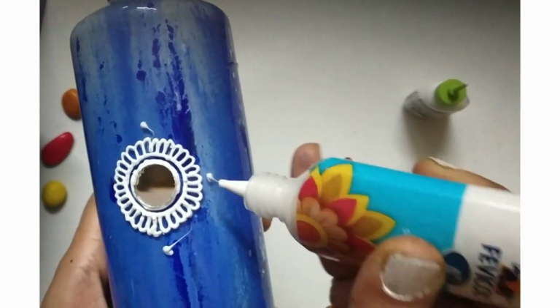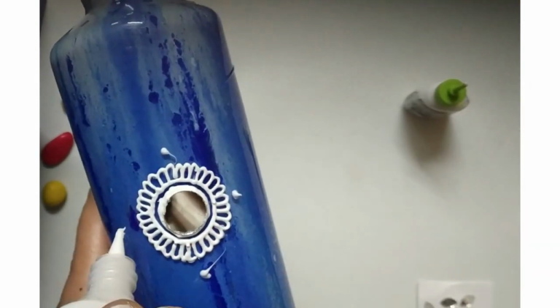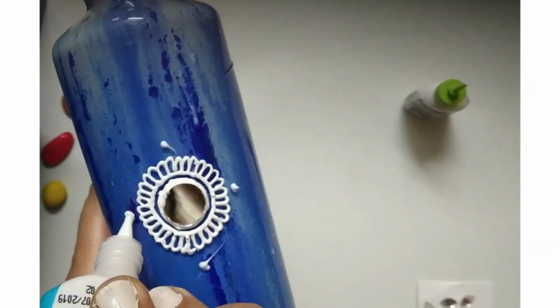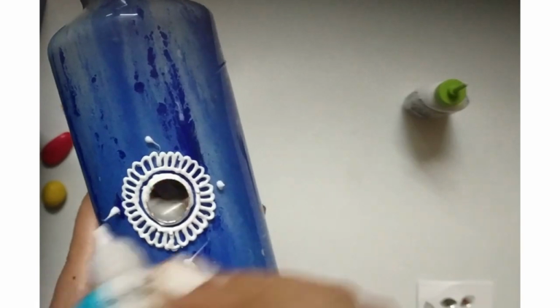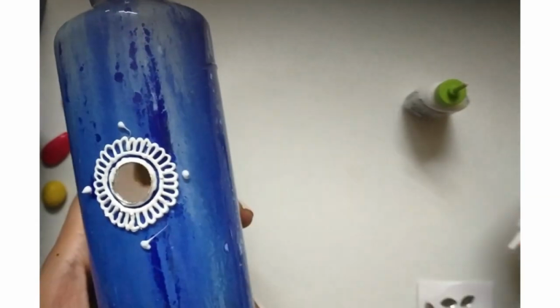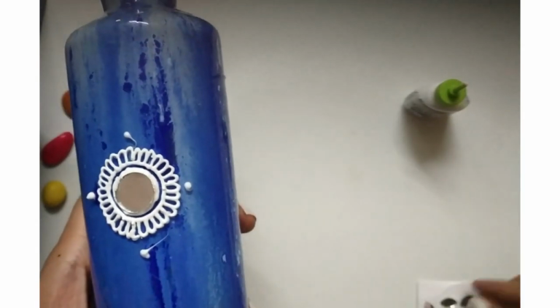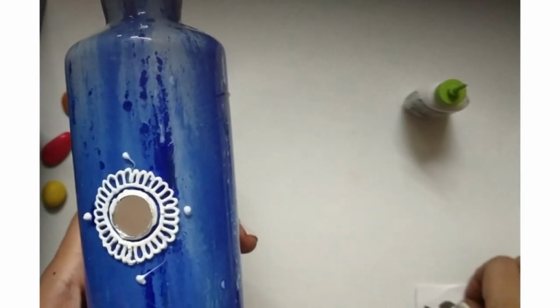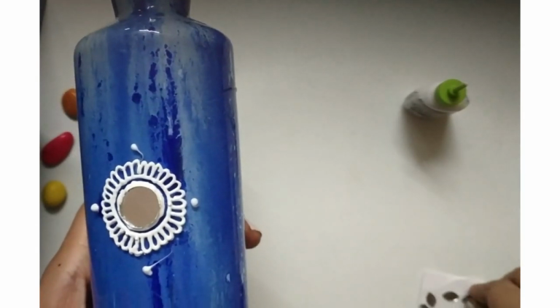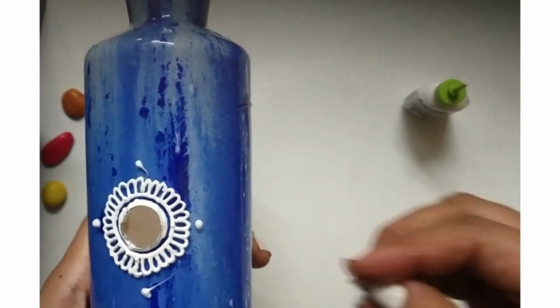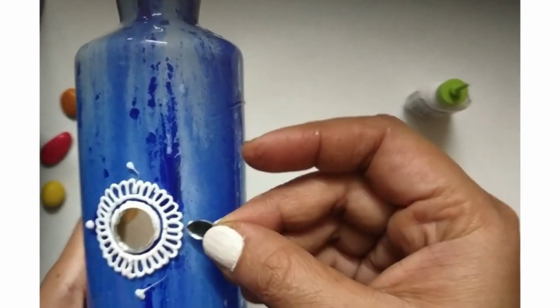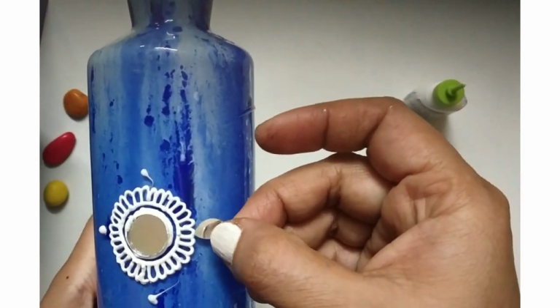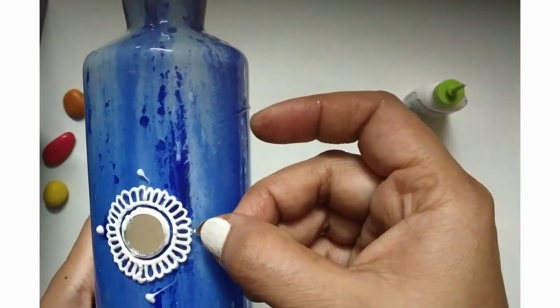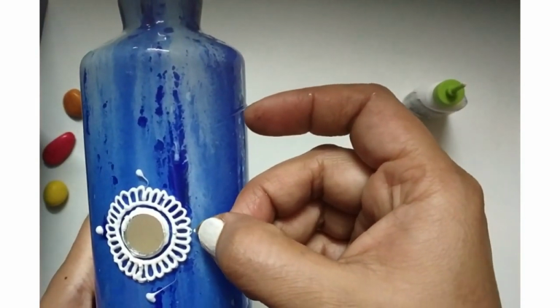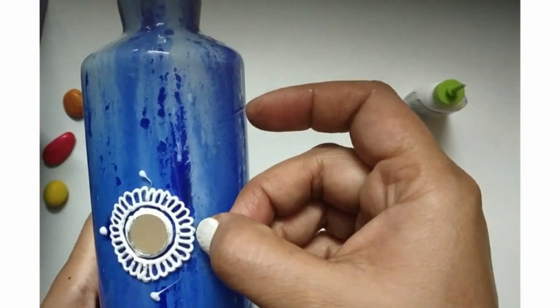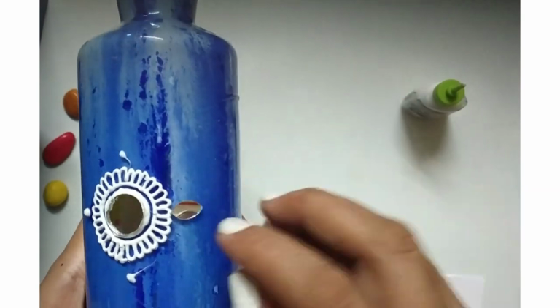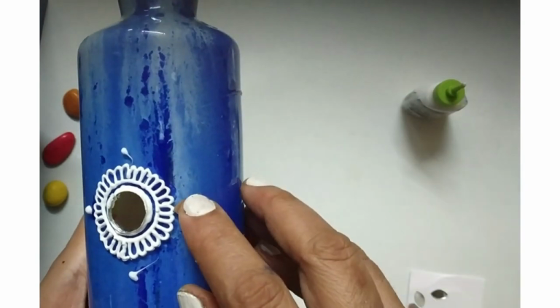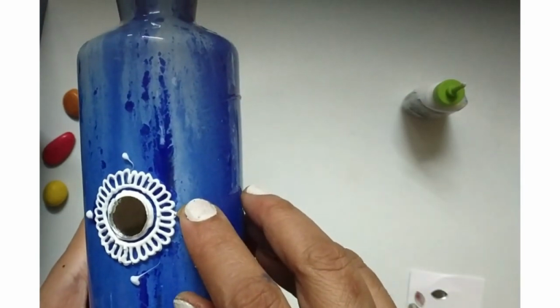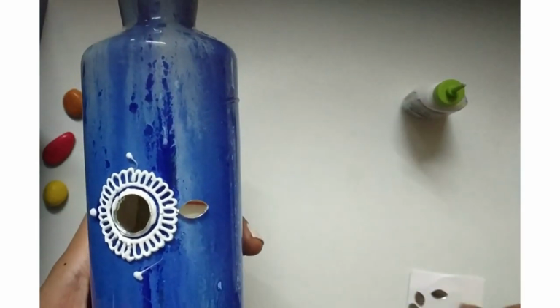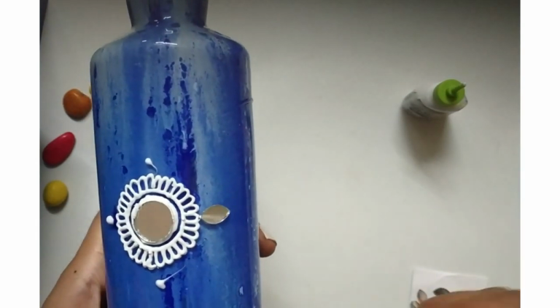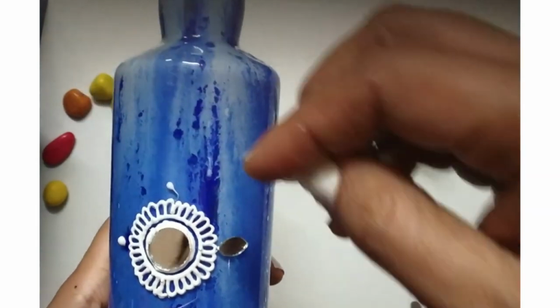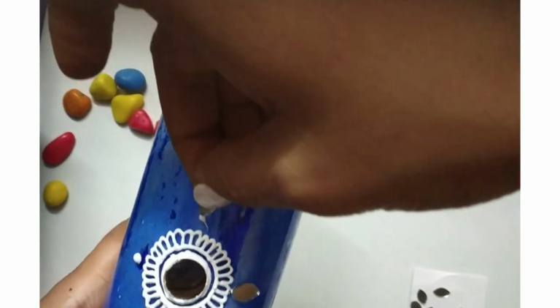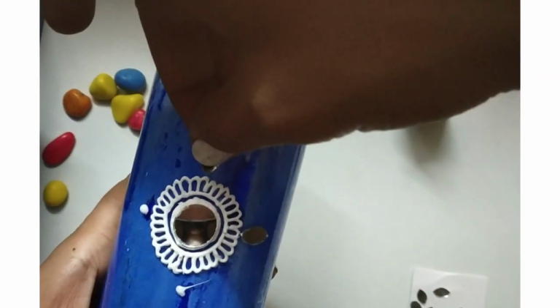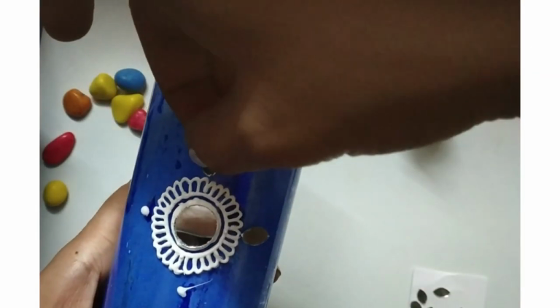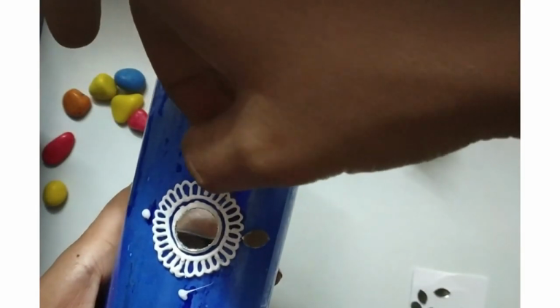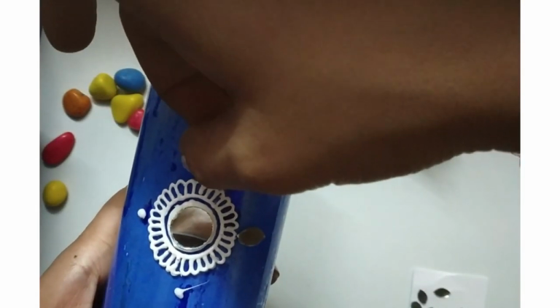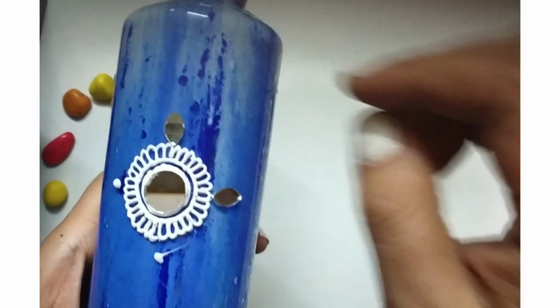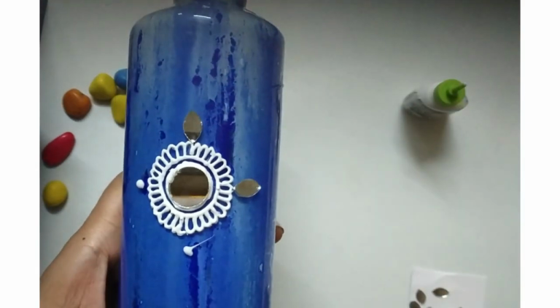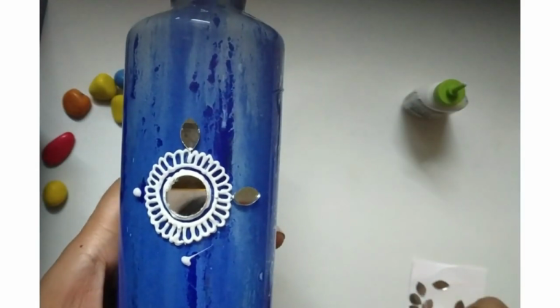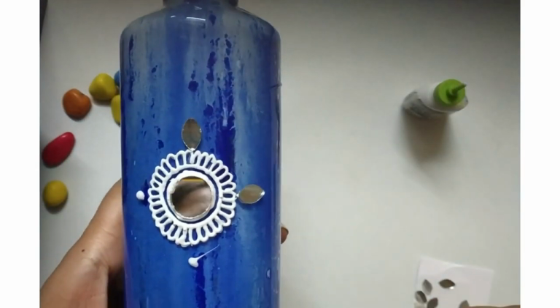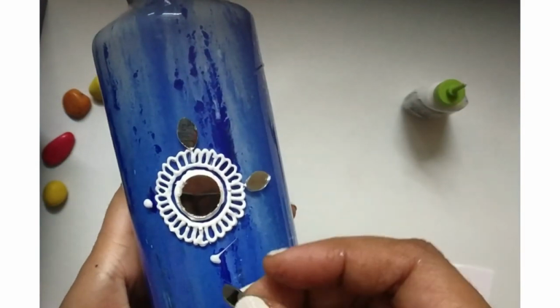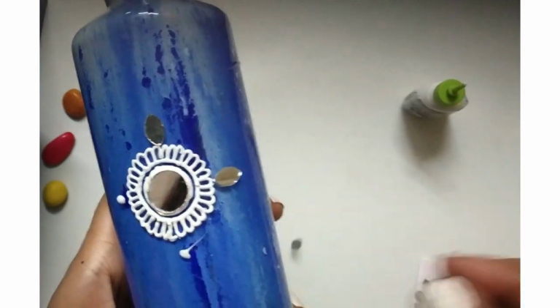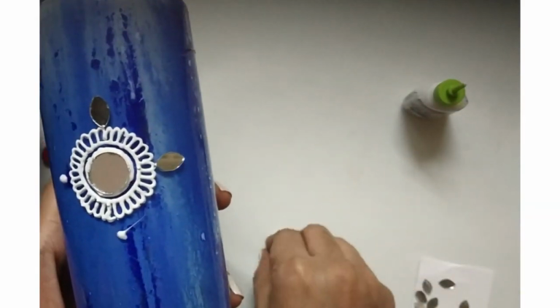Now let's put it in a plus sign and get the mirrors placed. If we do it in a plus sign it will be easier for us to divide it equally. I am doing it this way; if you have any other design you can go as per your choice.